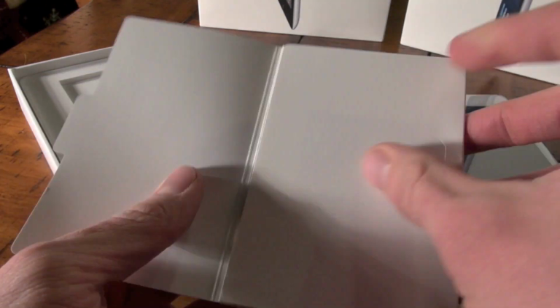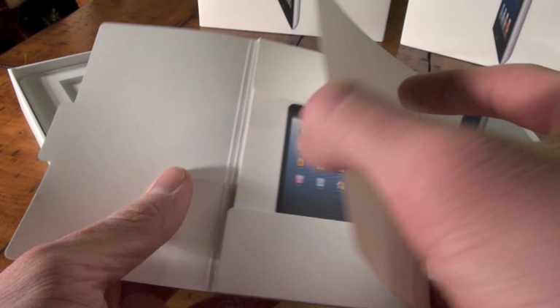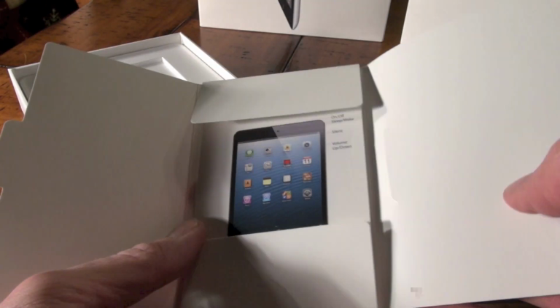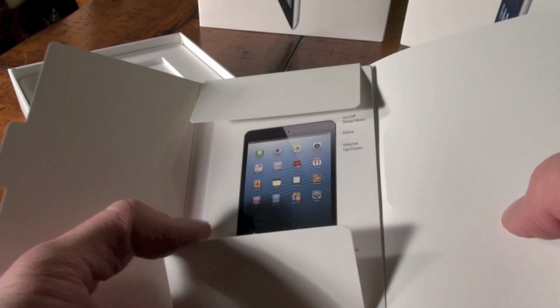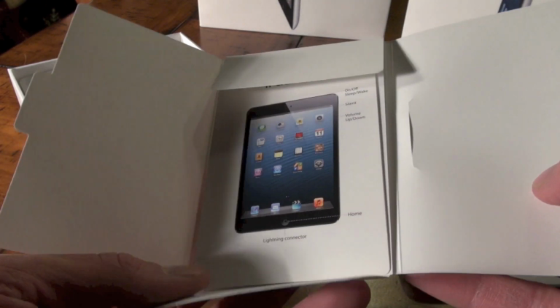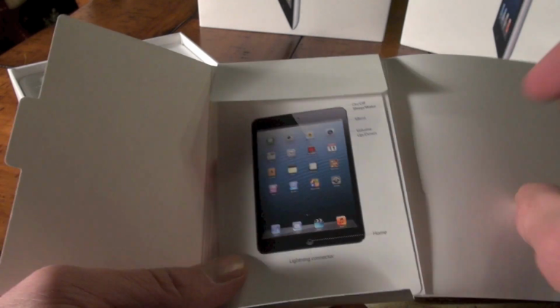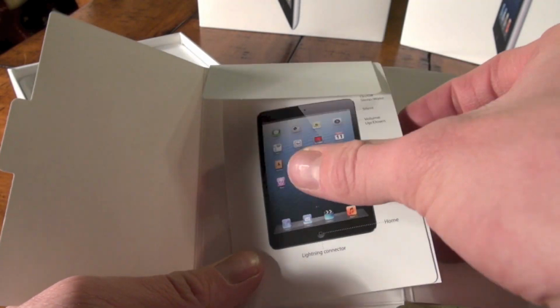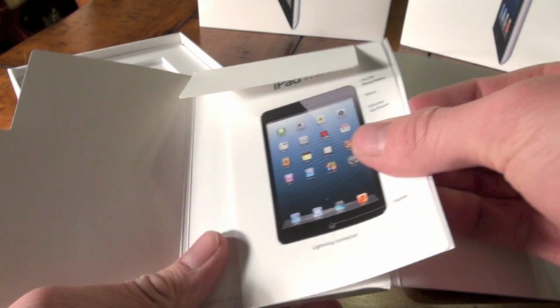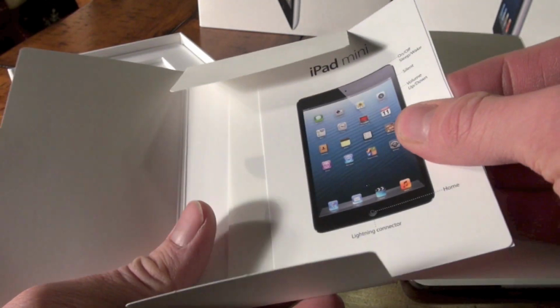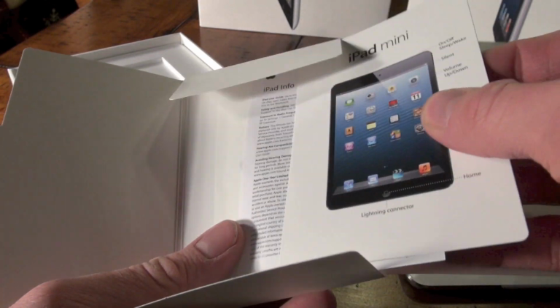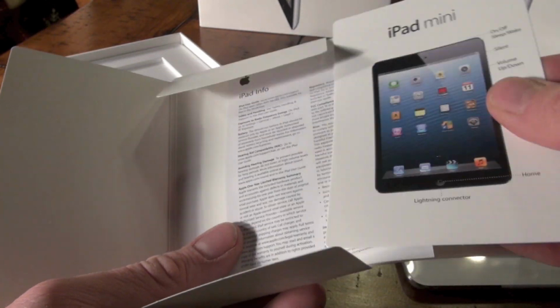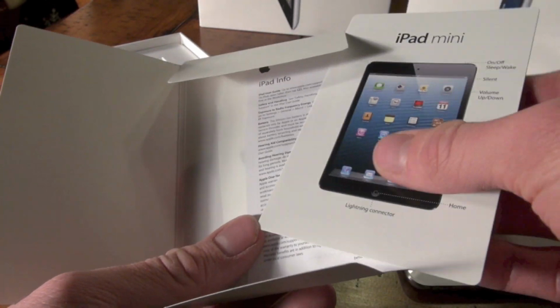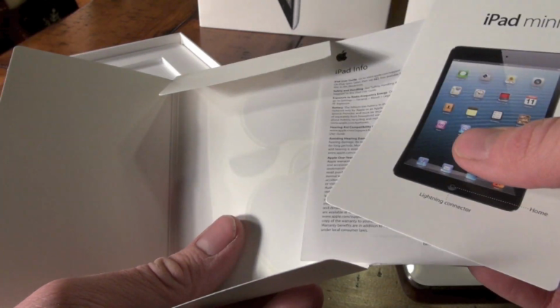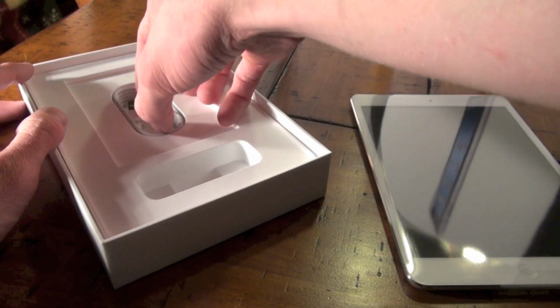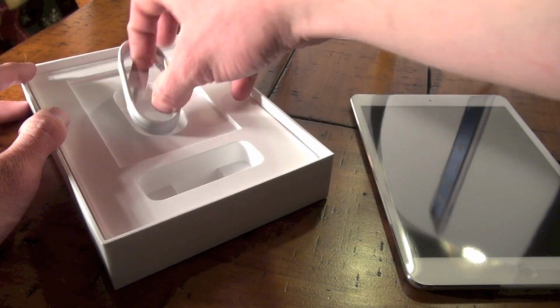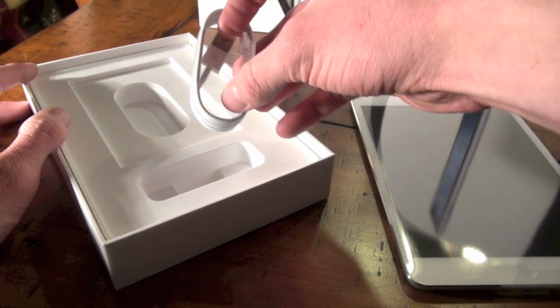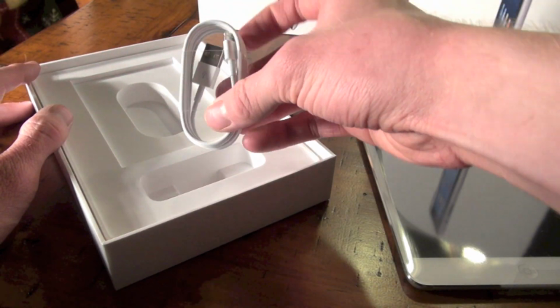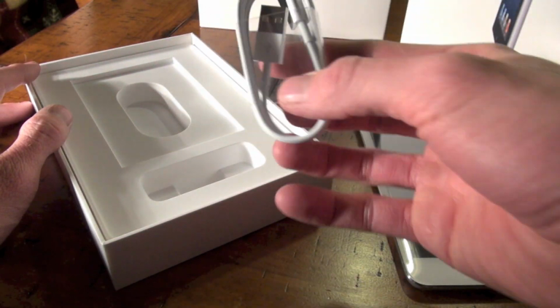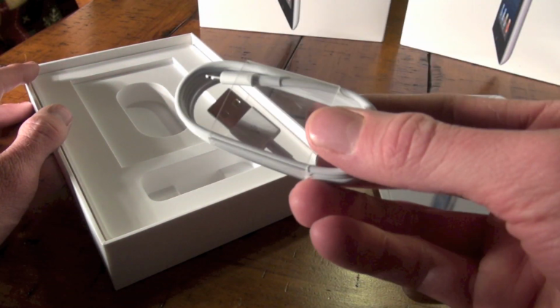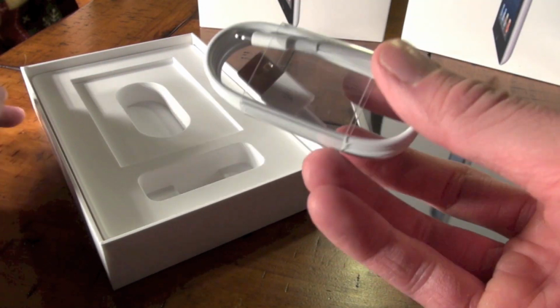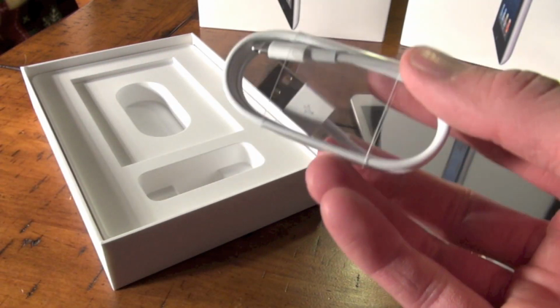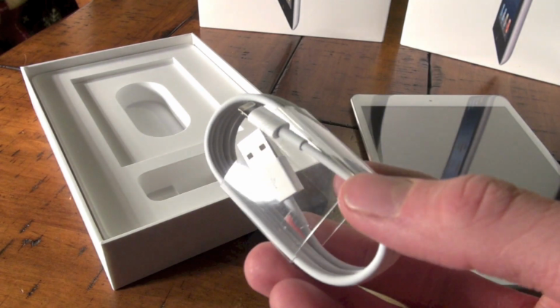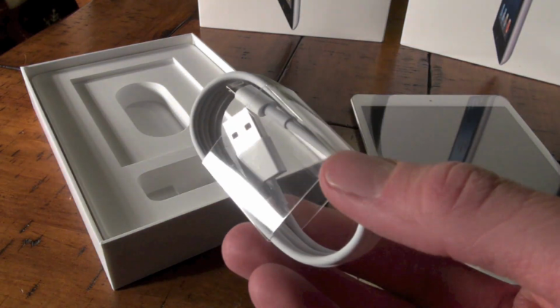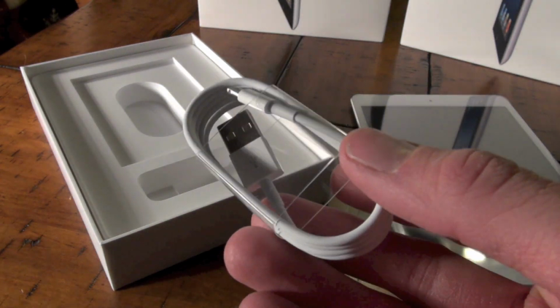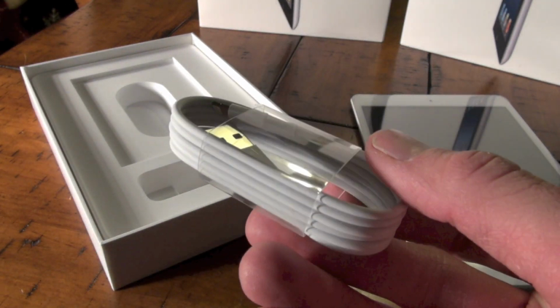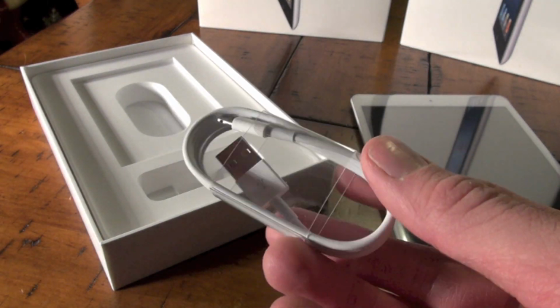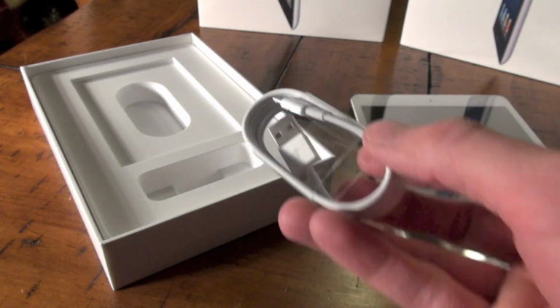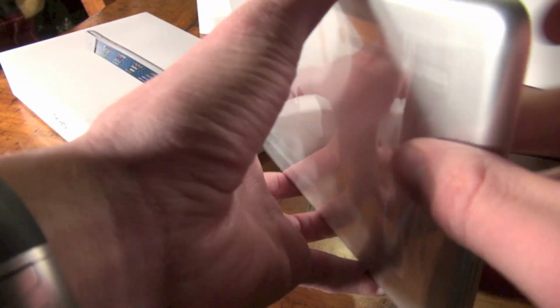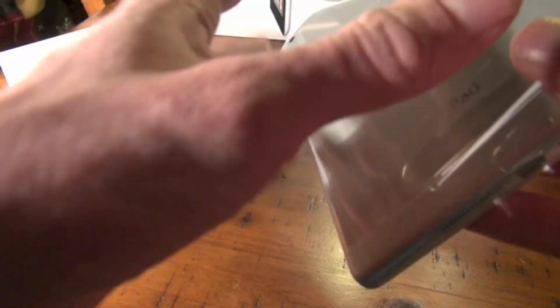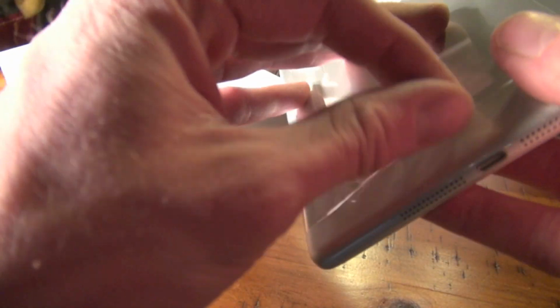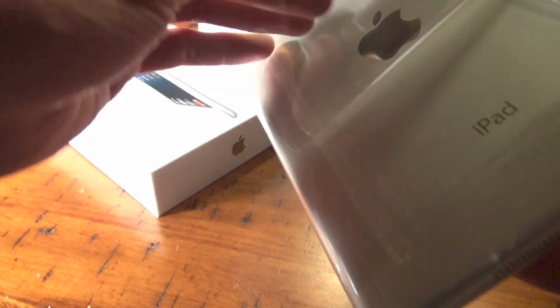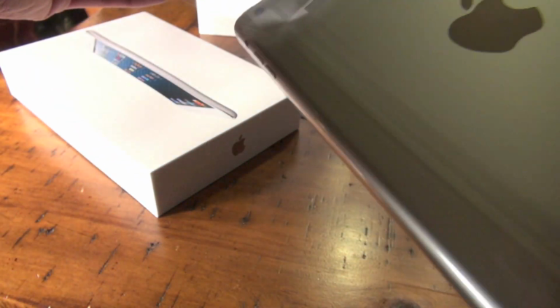It doesn't come with that new 12 watt charger, but it does also come with Apple stickers and of course the lightning connector, because Apple has moved away from the 30 pin connector.